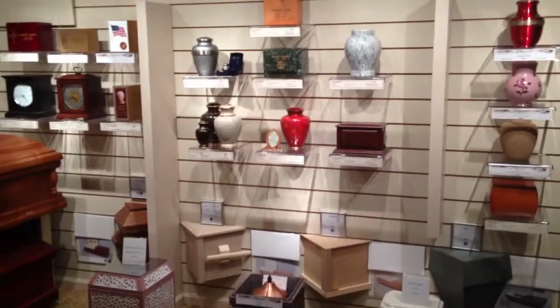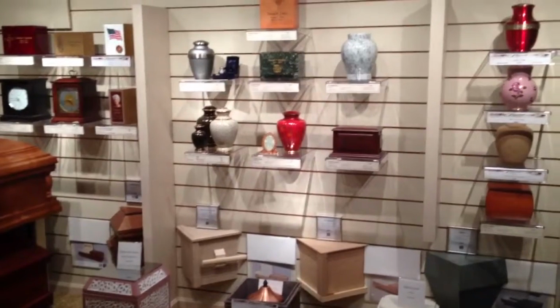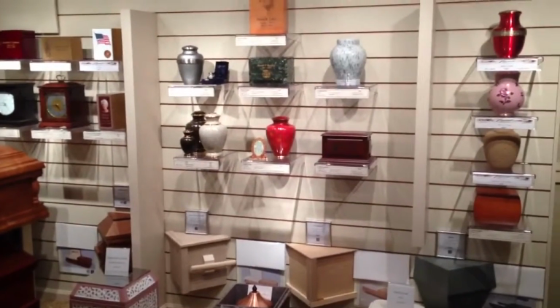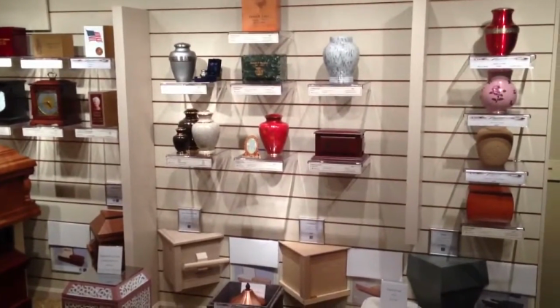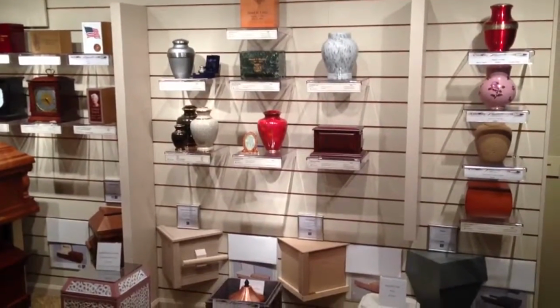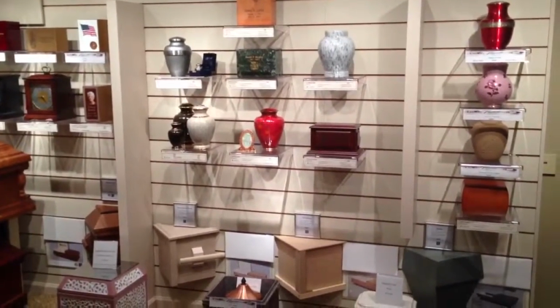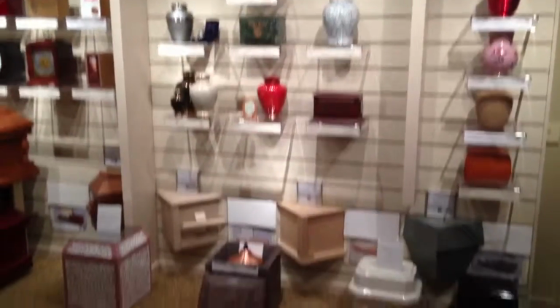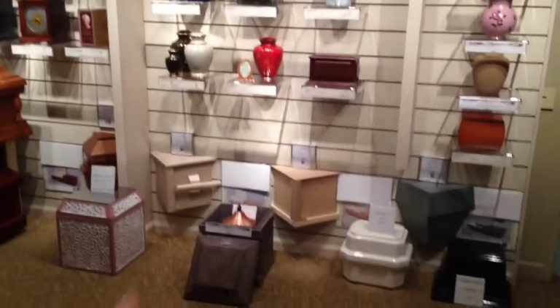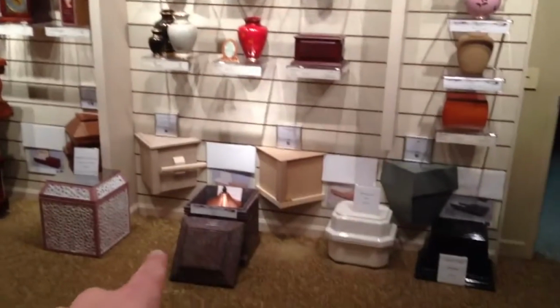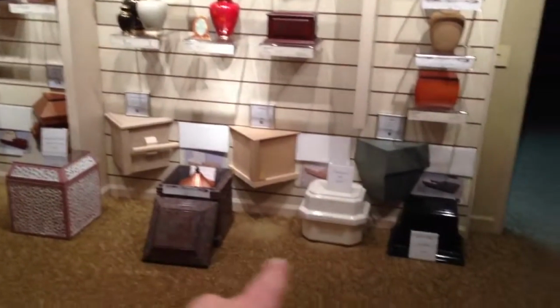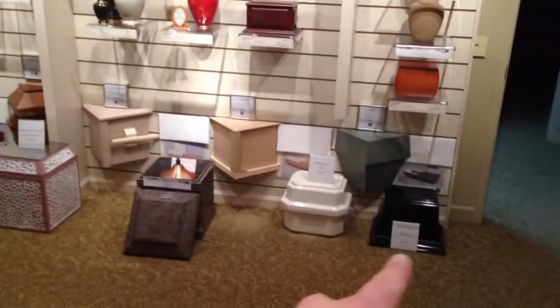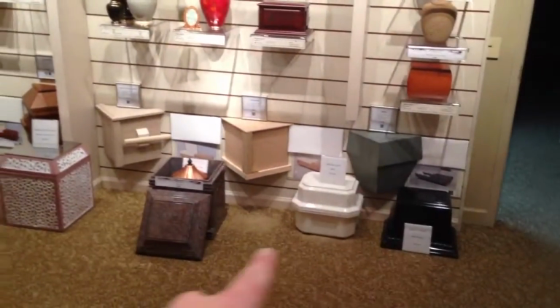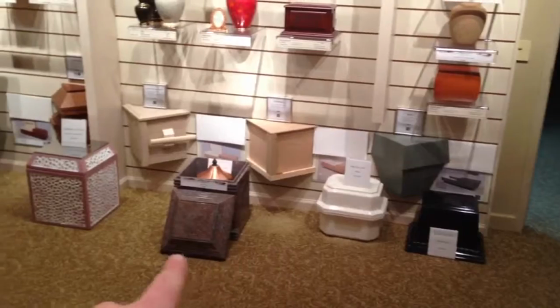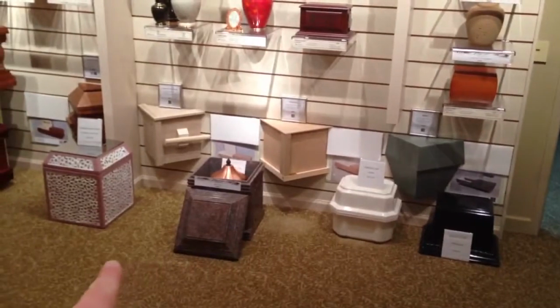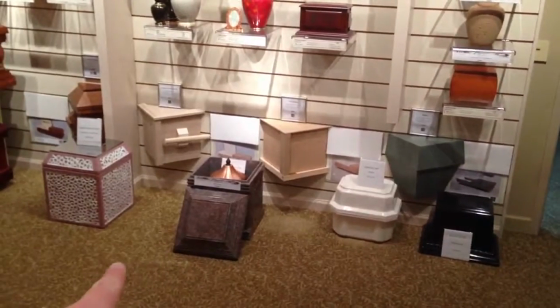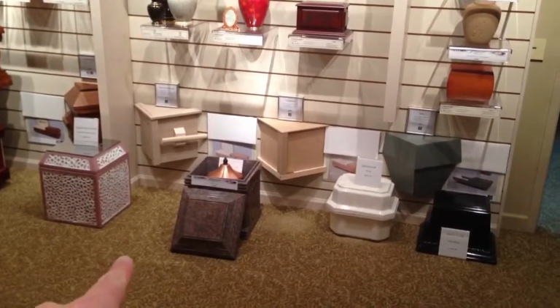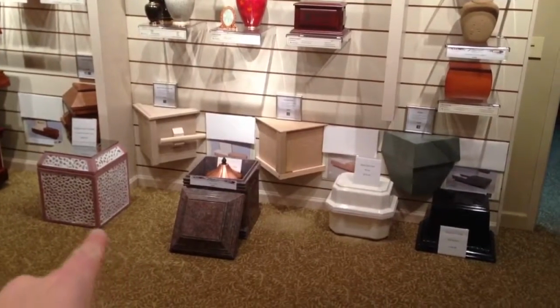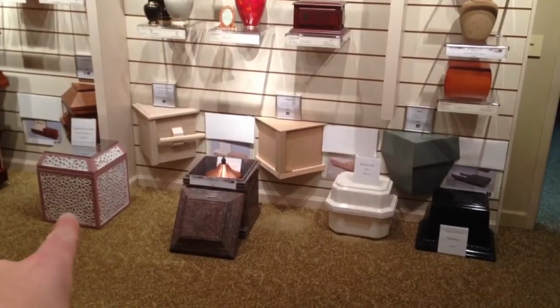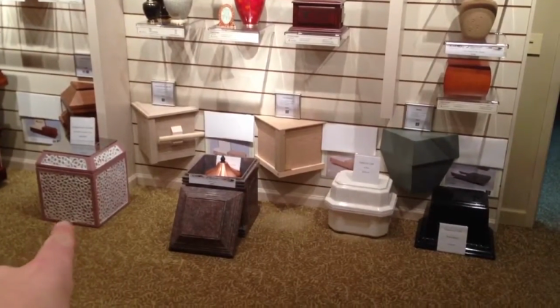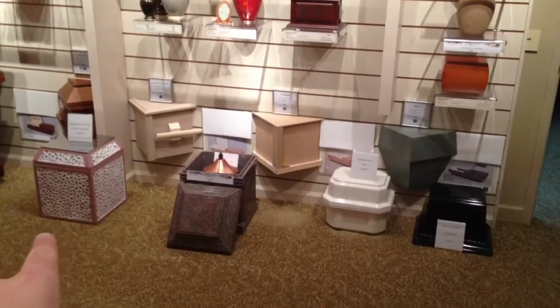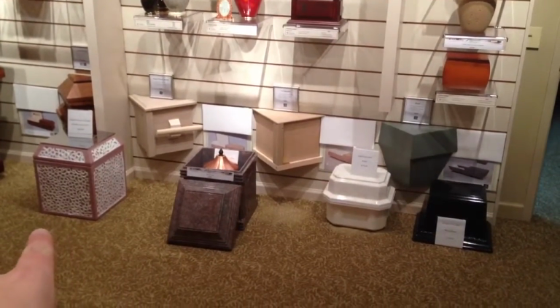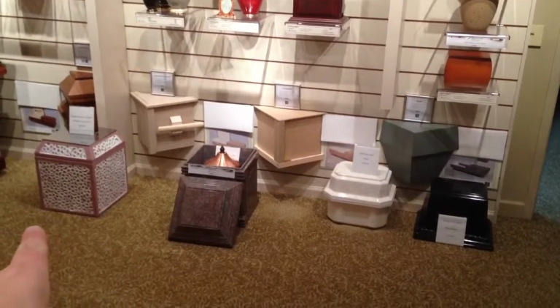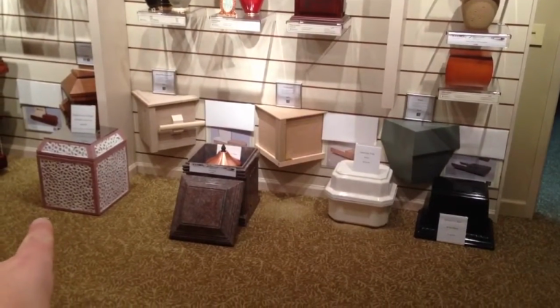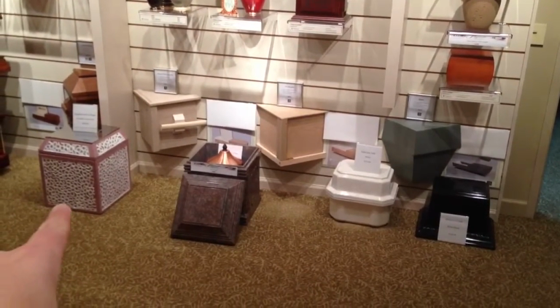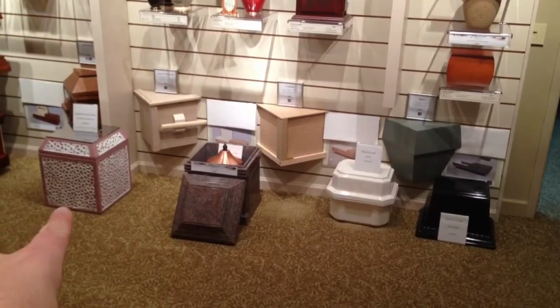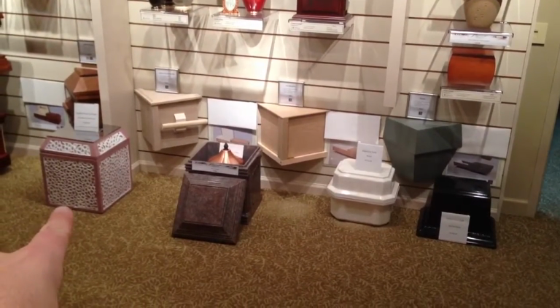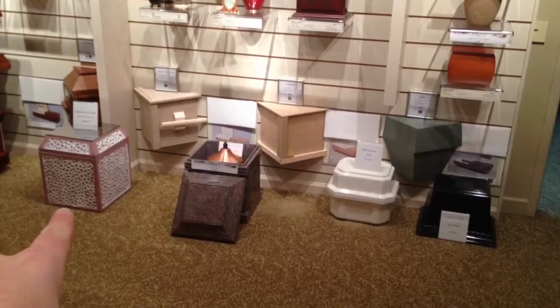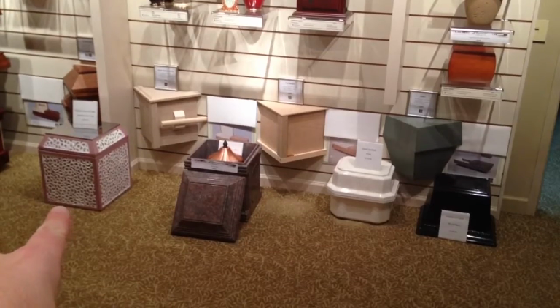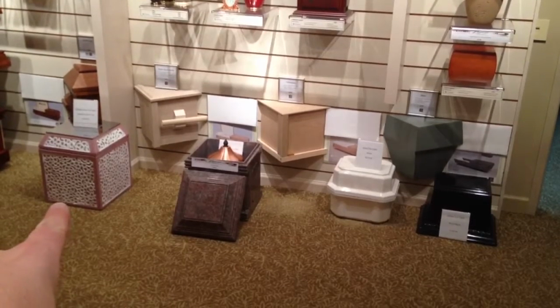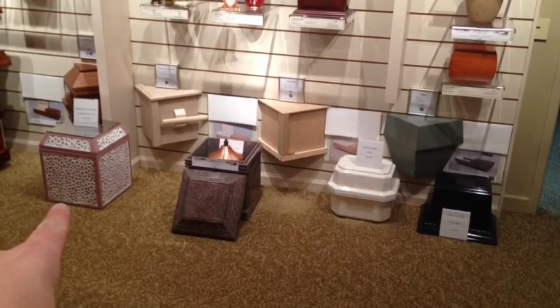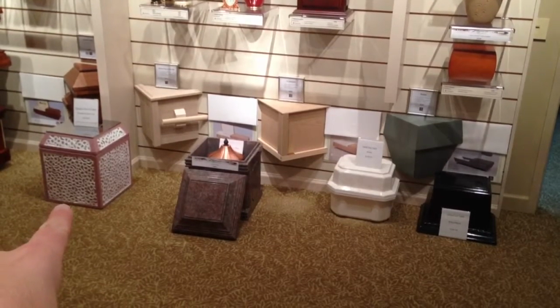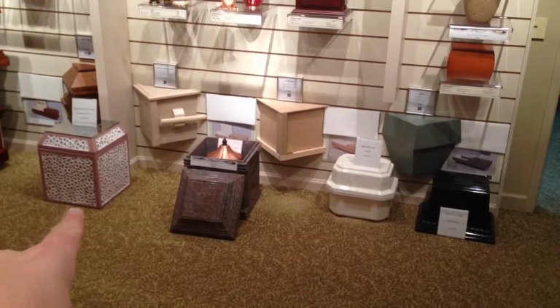Okay, this is Fitzgerald's finished wall. These urn vaults are eventually going to go. Patrick definitely said that this Wilbert one, he's going to talk his dad out of getting rid of it.